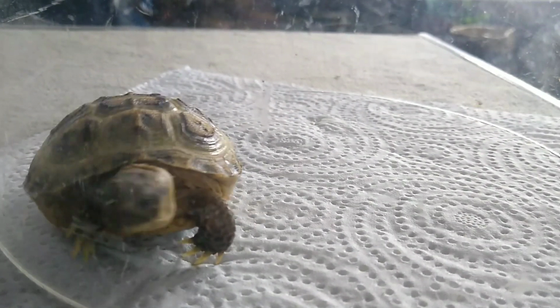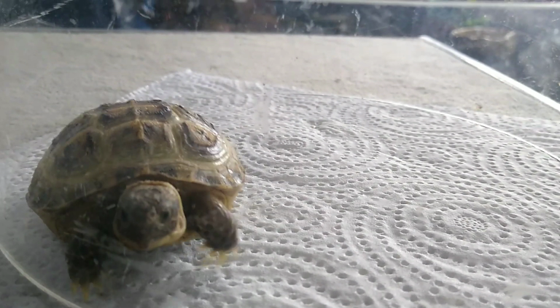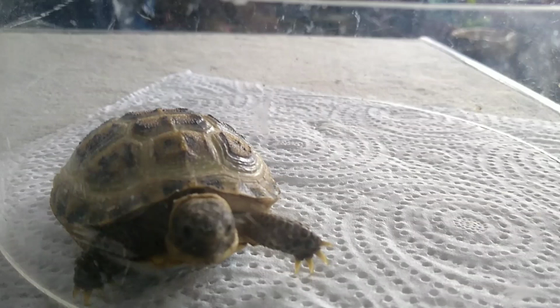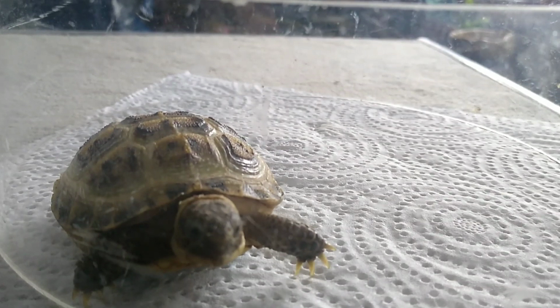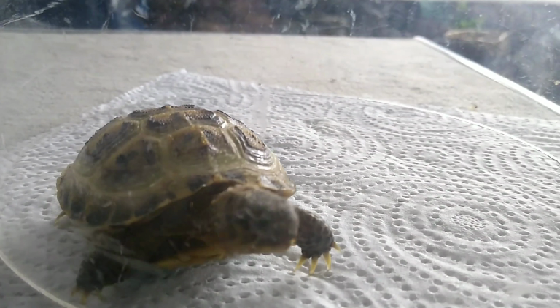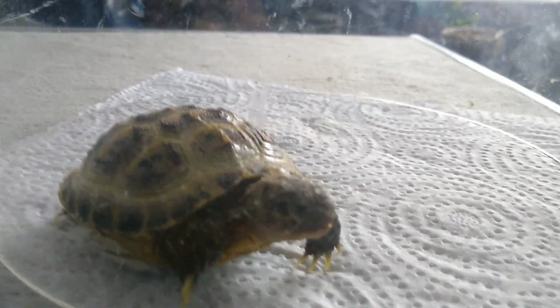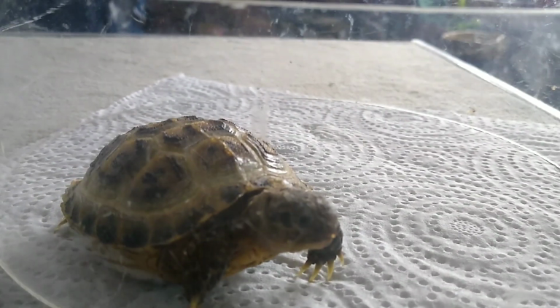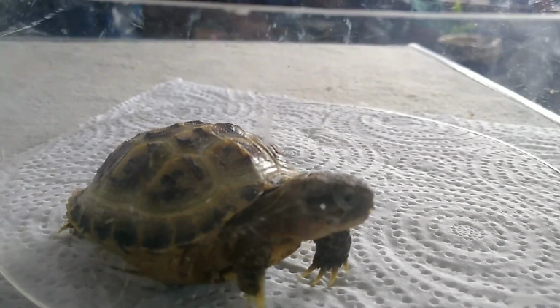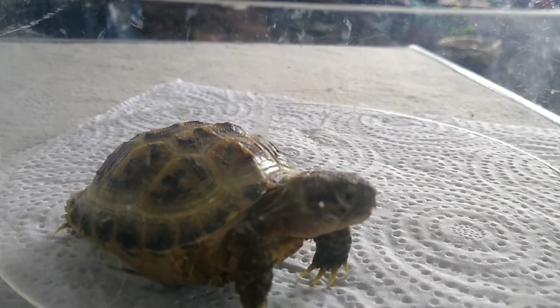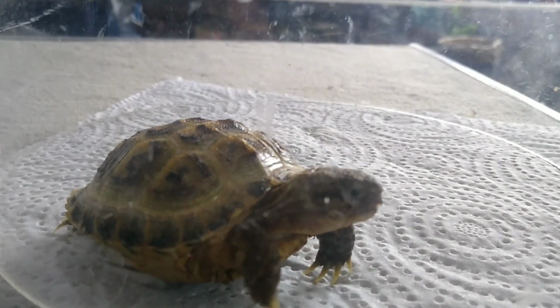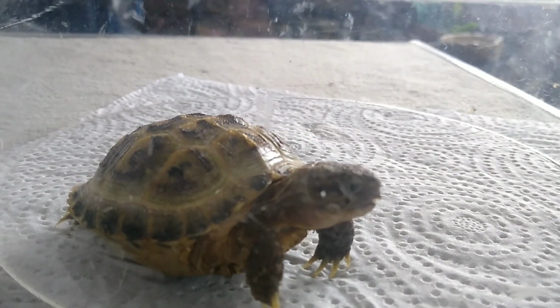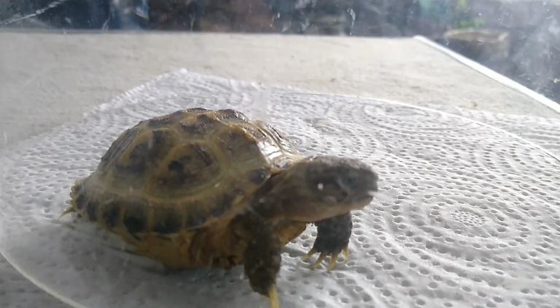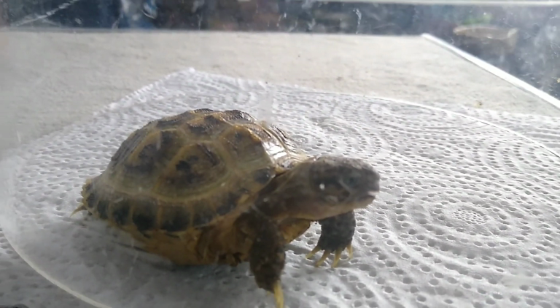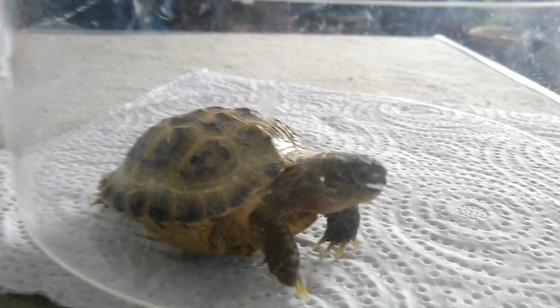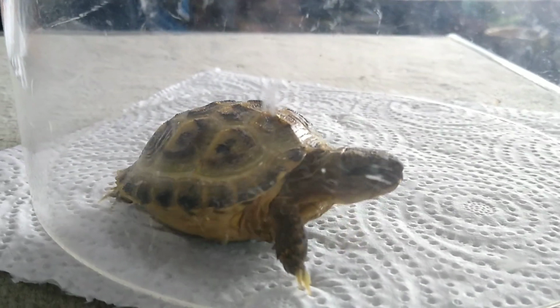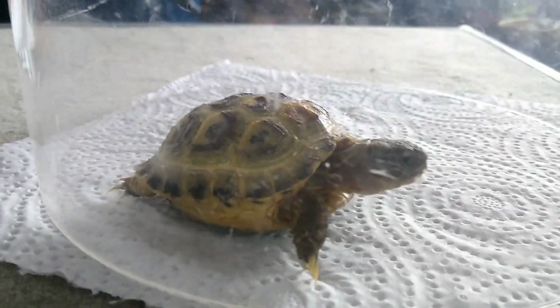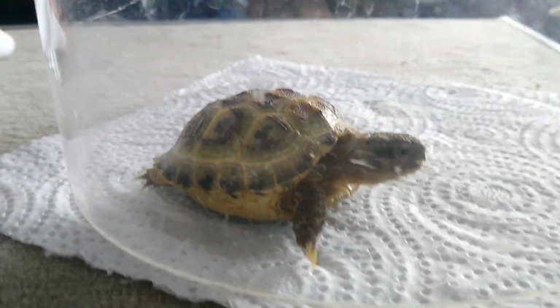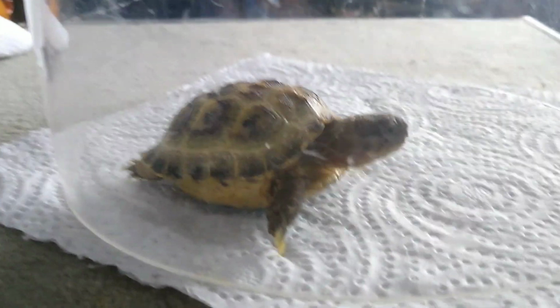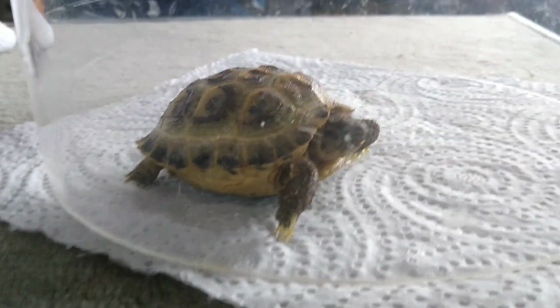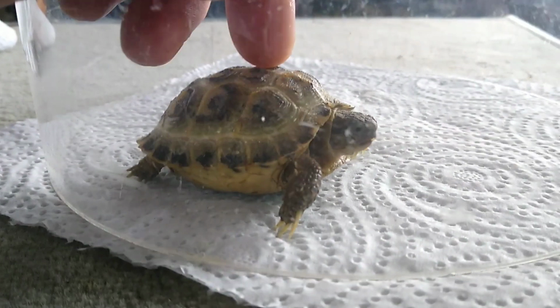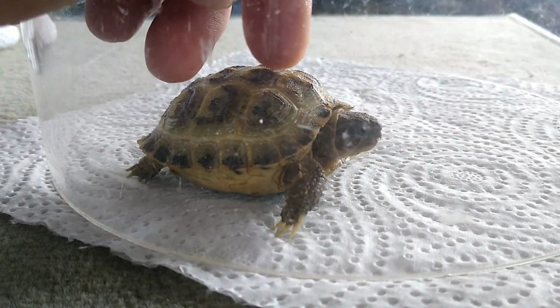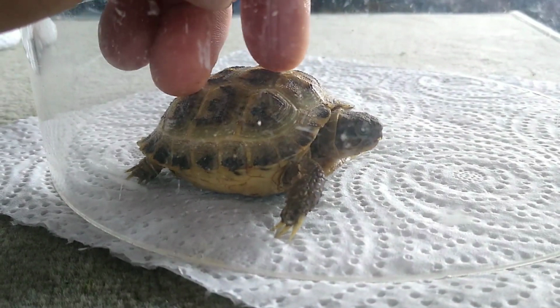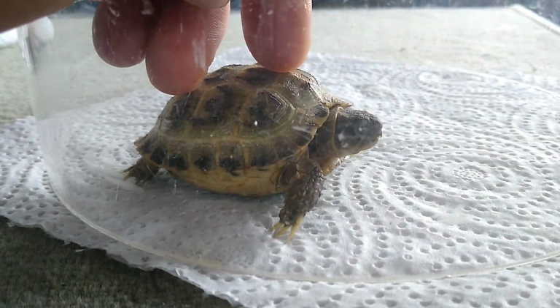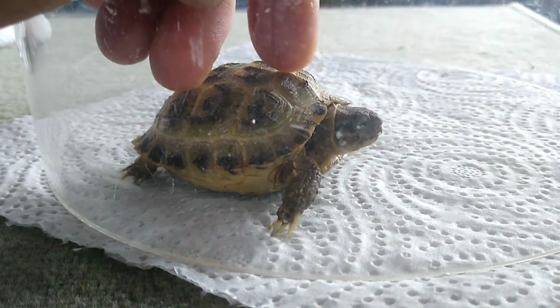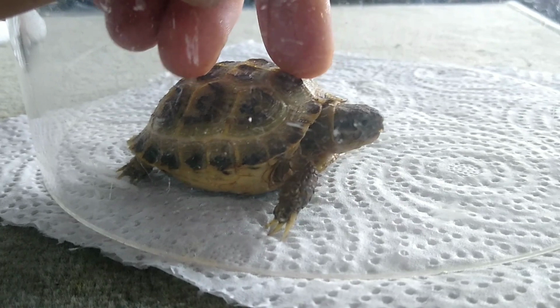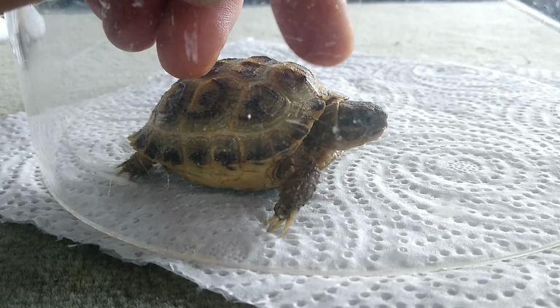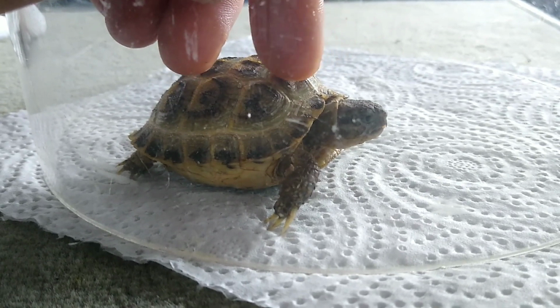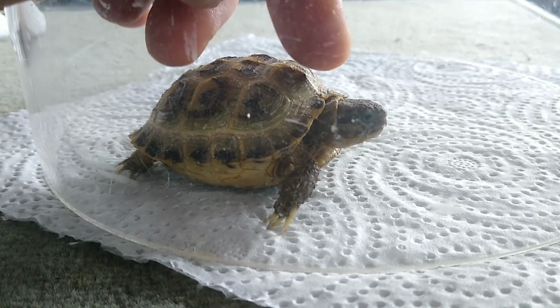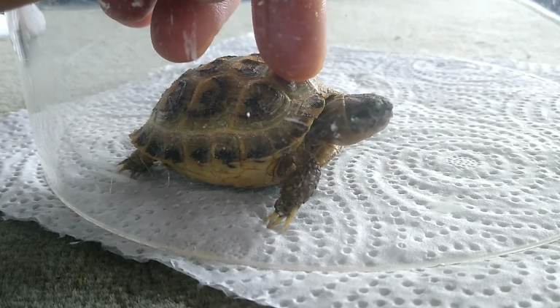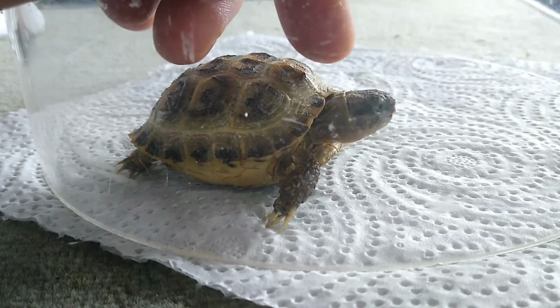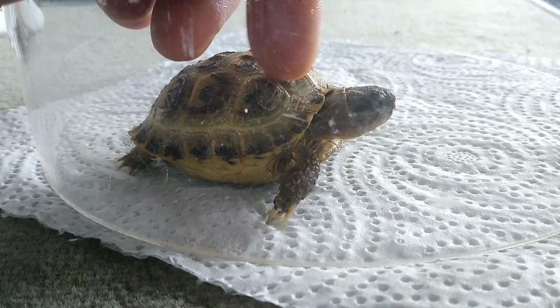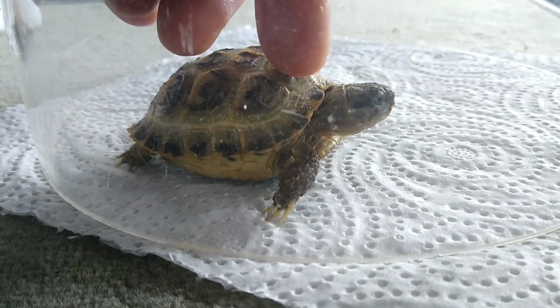As soon as I think she's getting a little bit cold, she goes straight back into the viv — keeps her nice and warm. She's a lovely little tortoise.